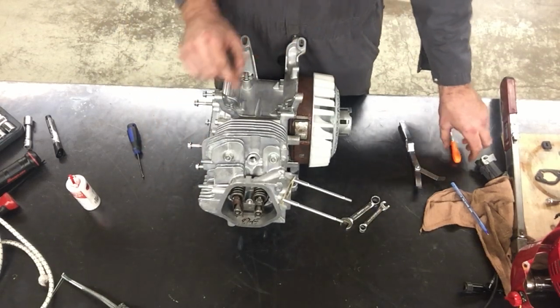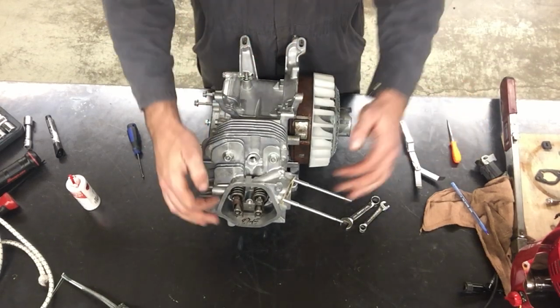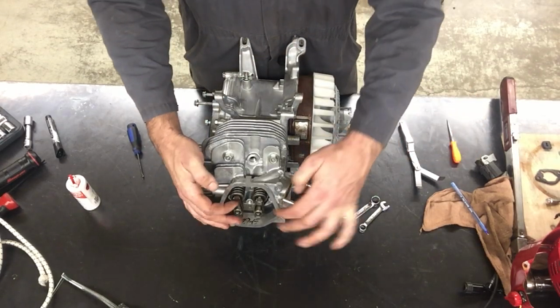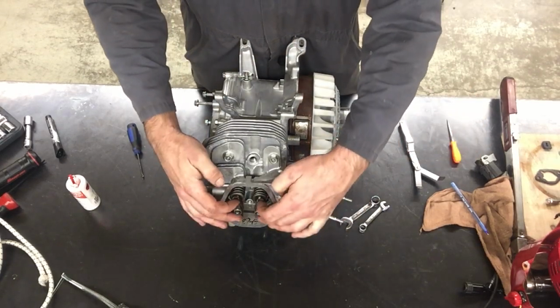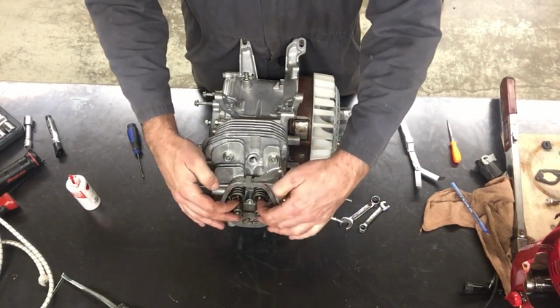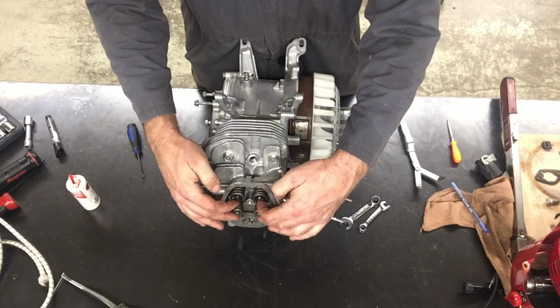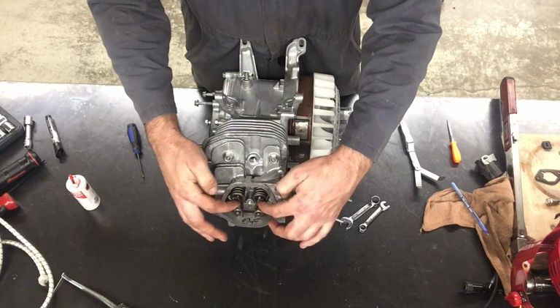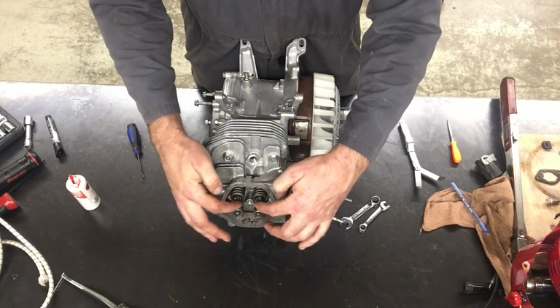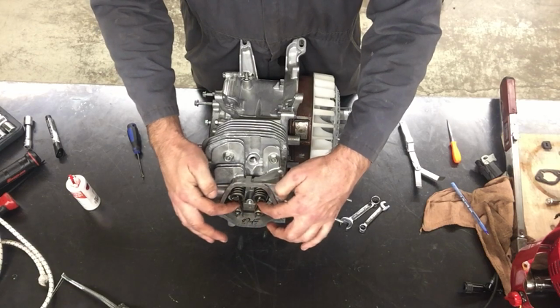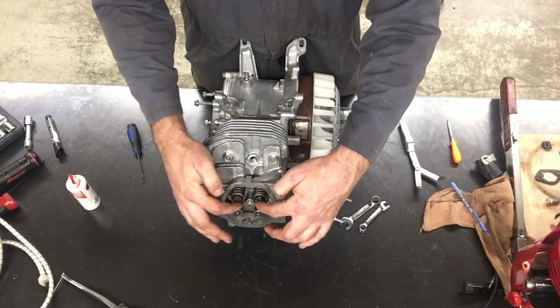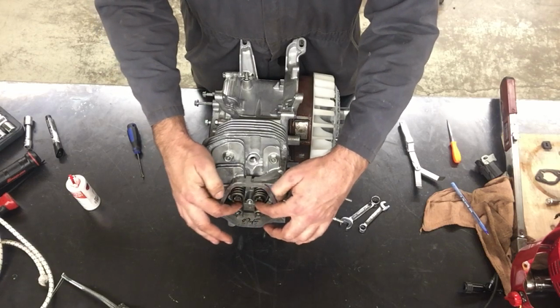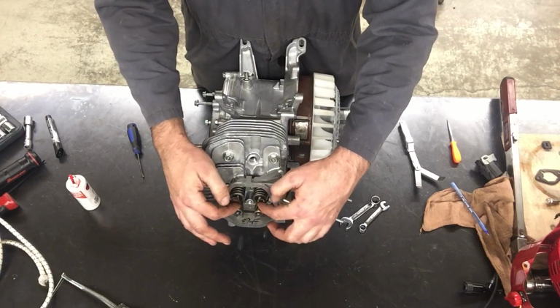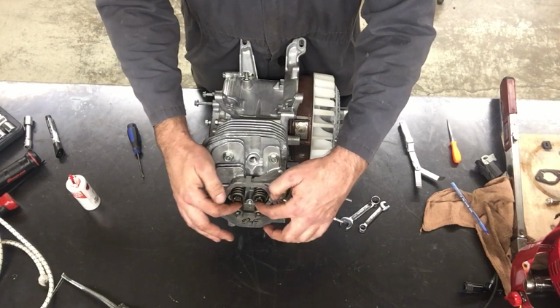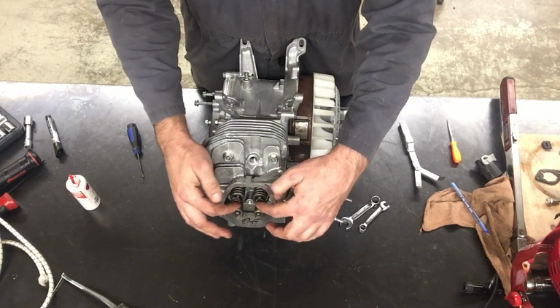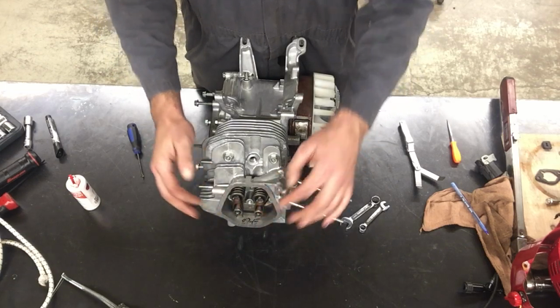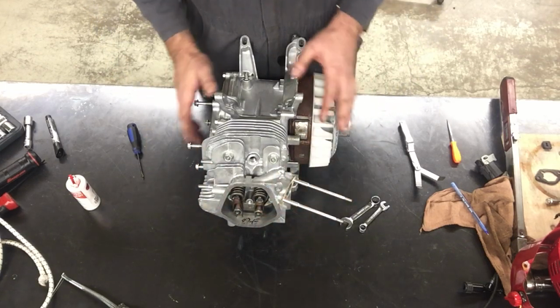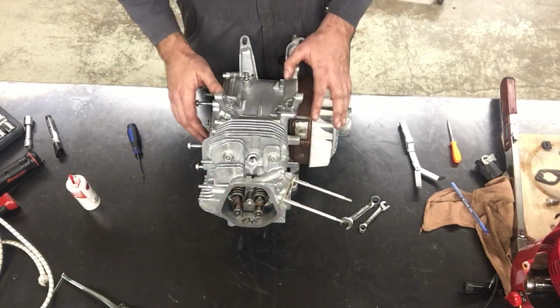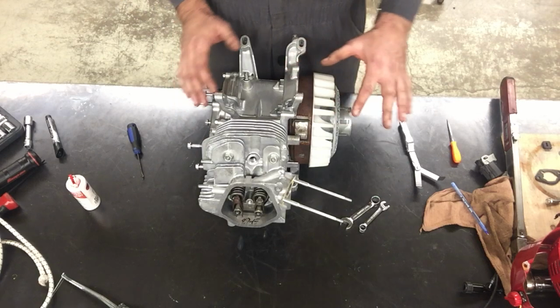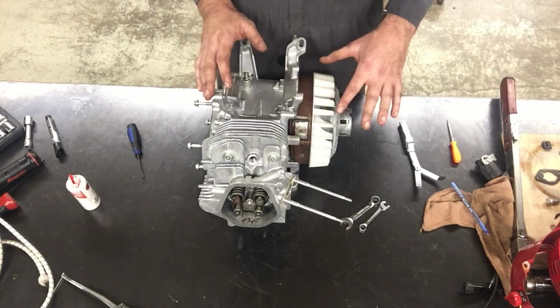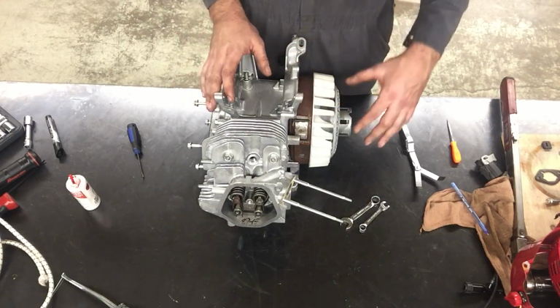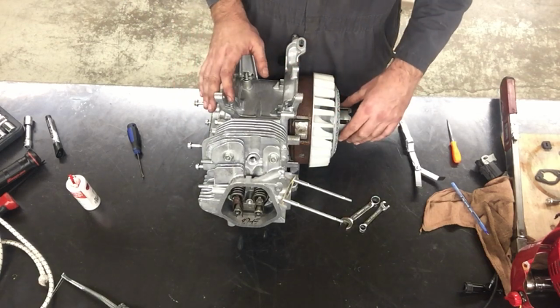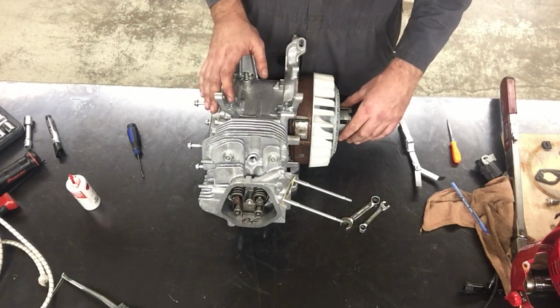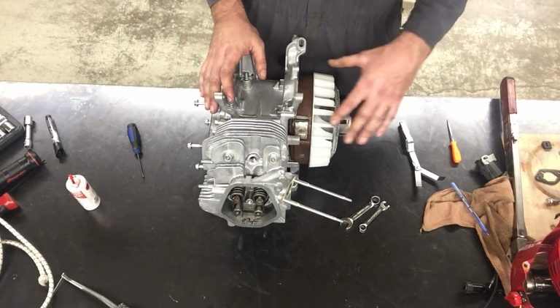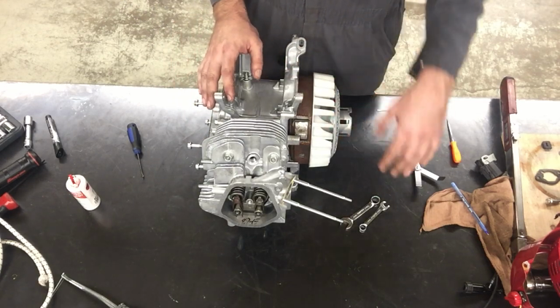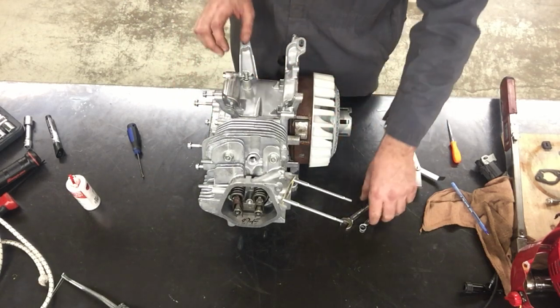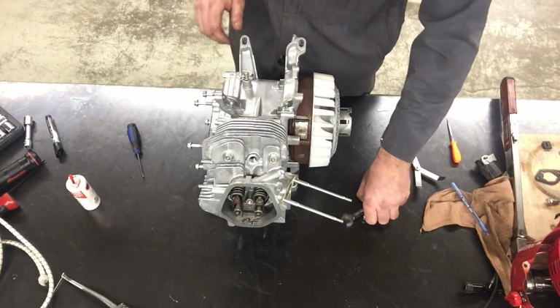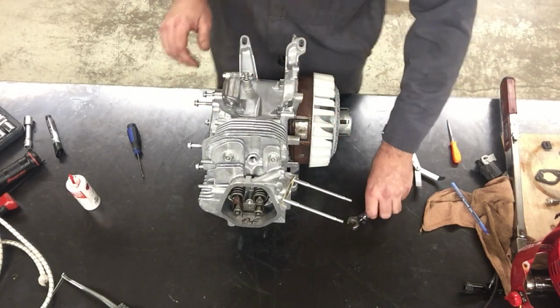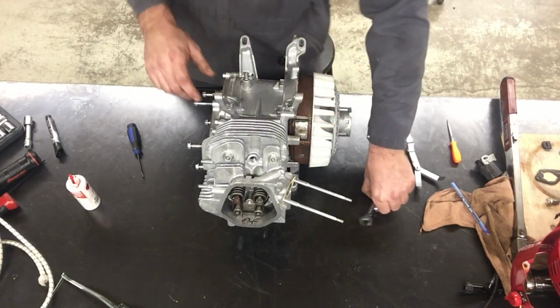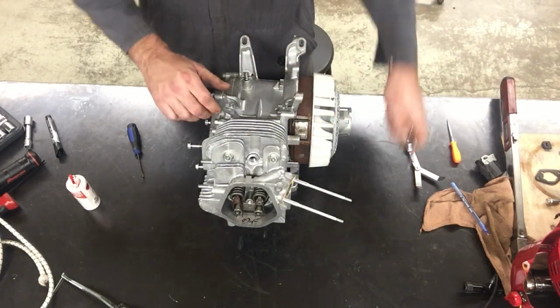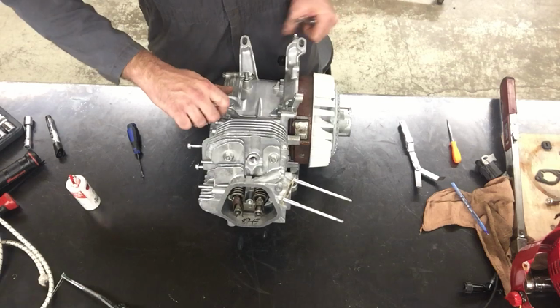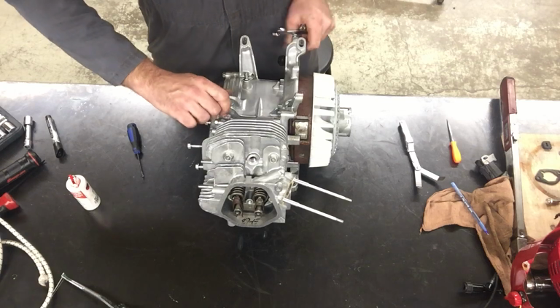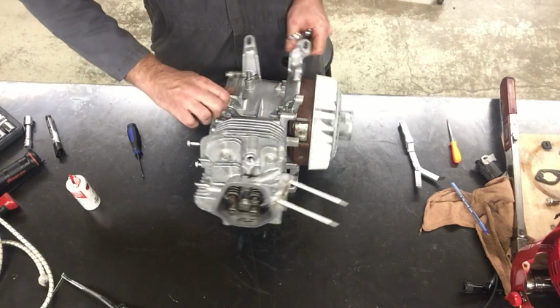When you set valve clearance — which is what we're about to do — that's how loose these rocker arms are. You need to have the engine on the top dead center of the compression stroke. So if I move this during this procedure I'm going to have to start again.